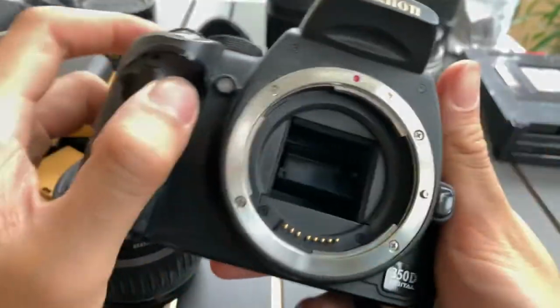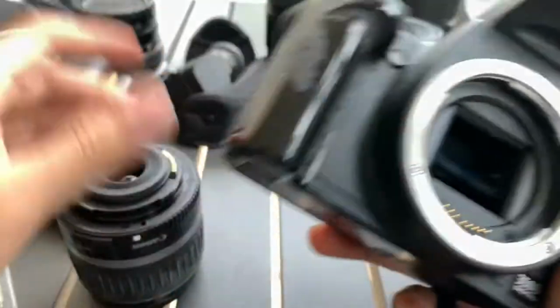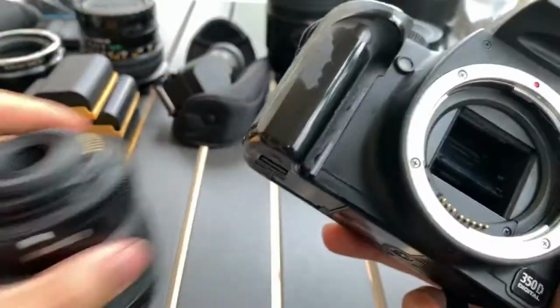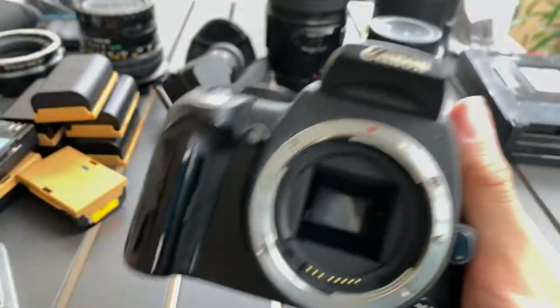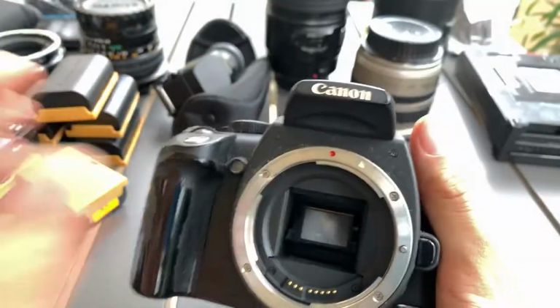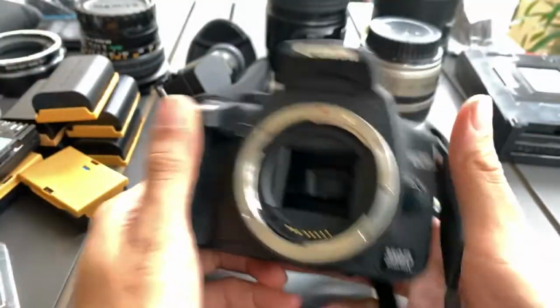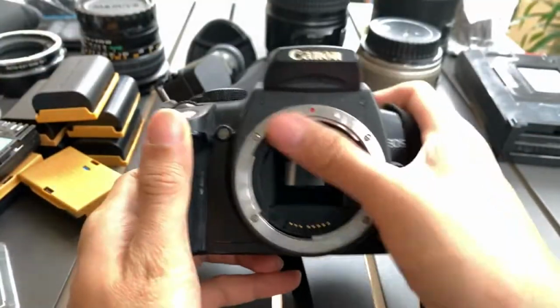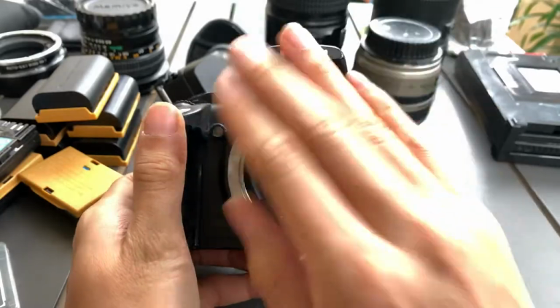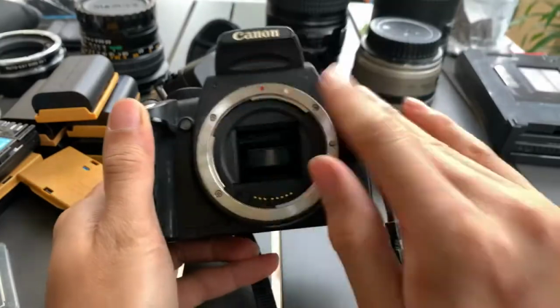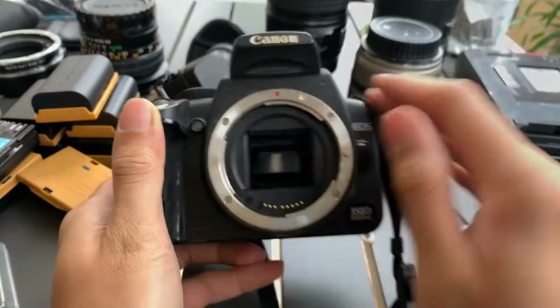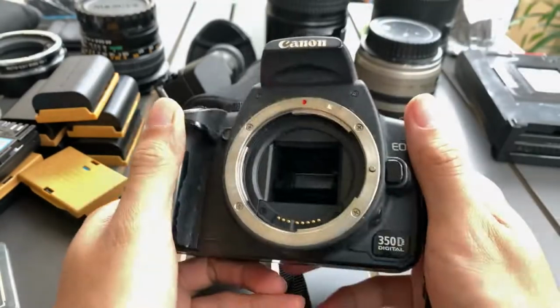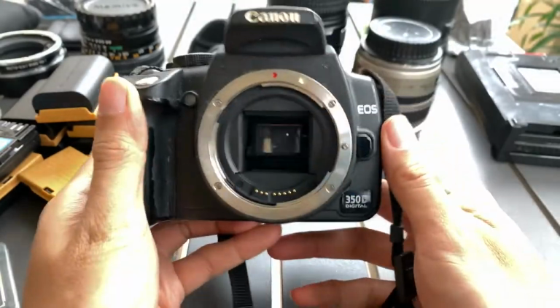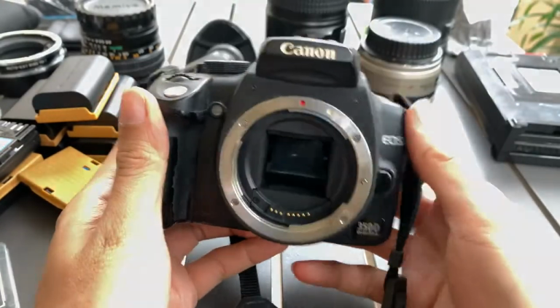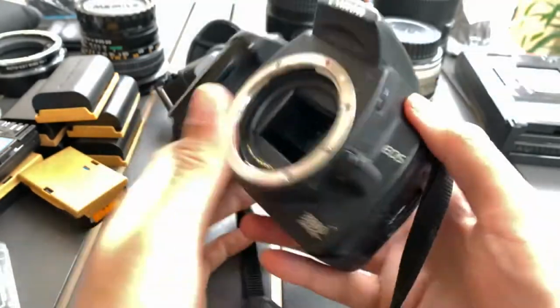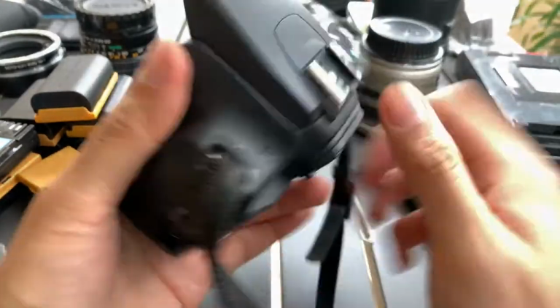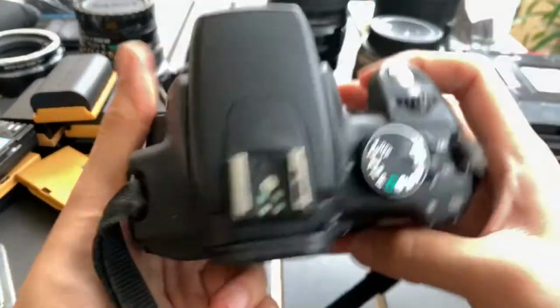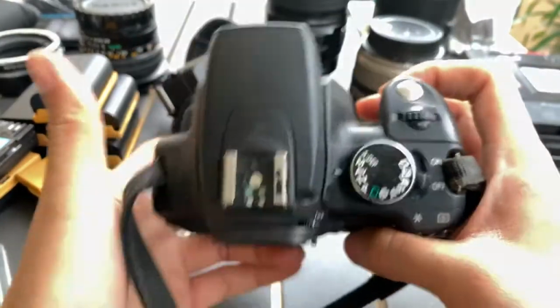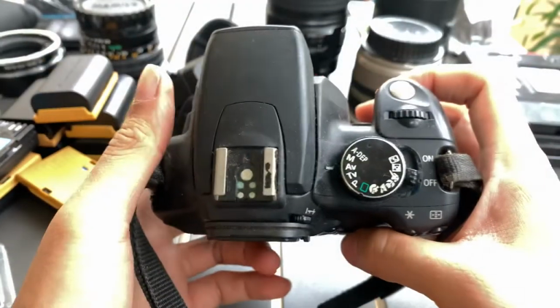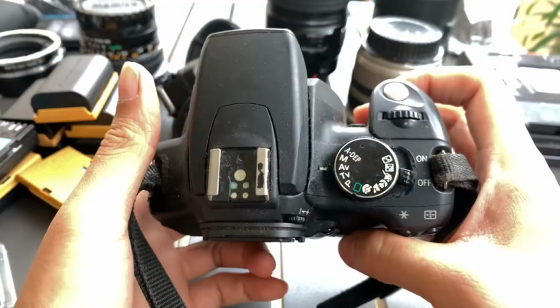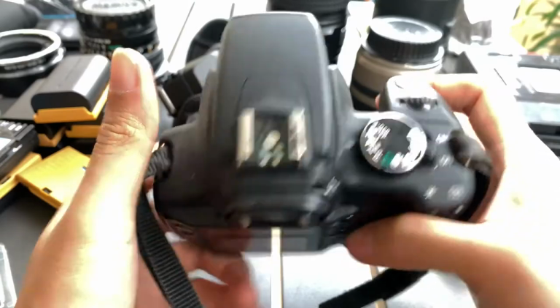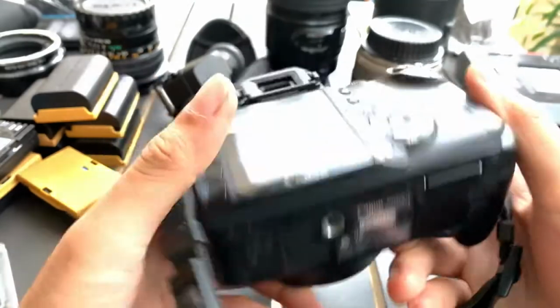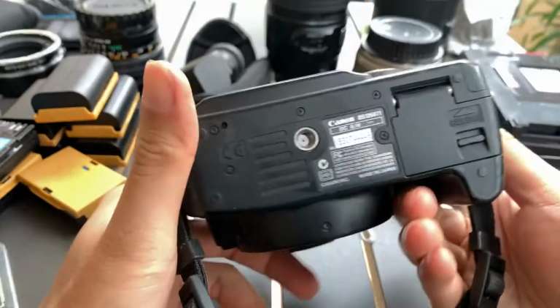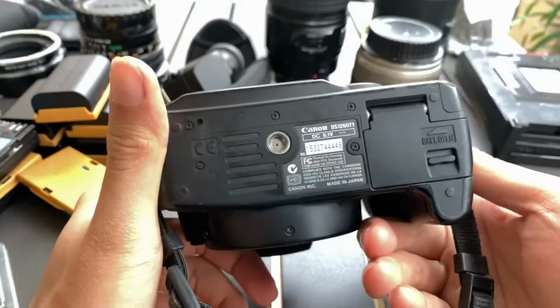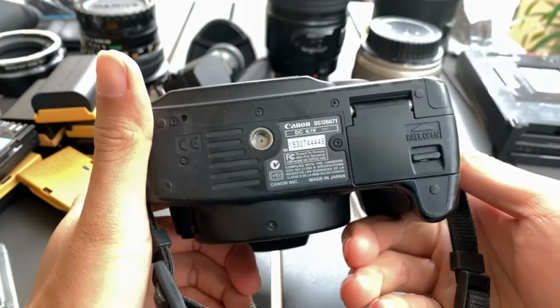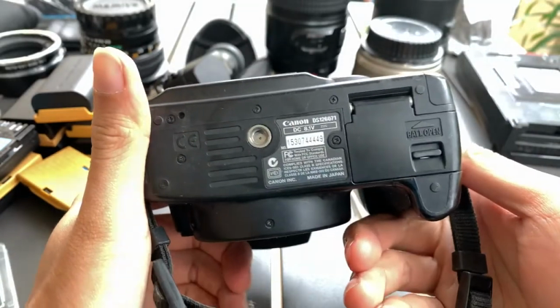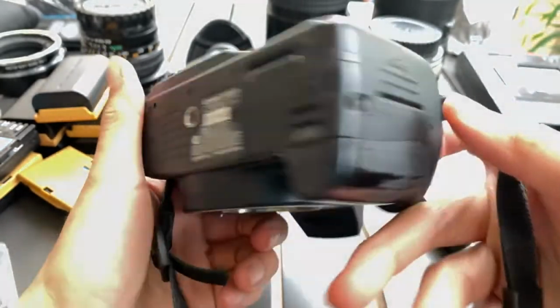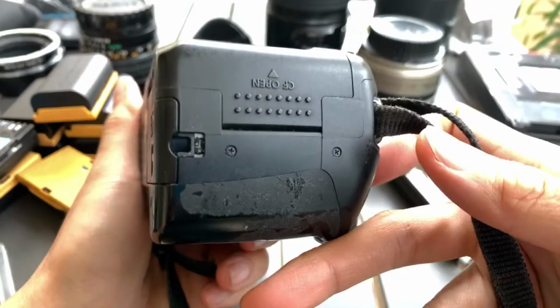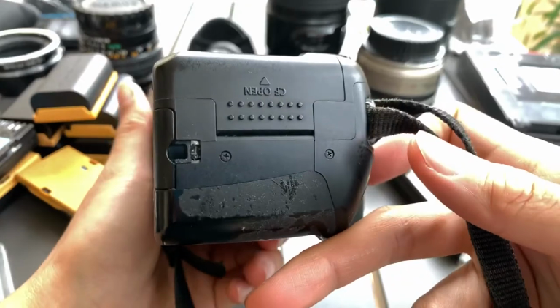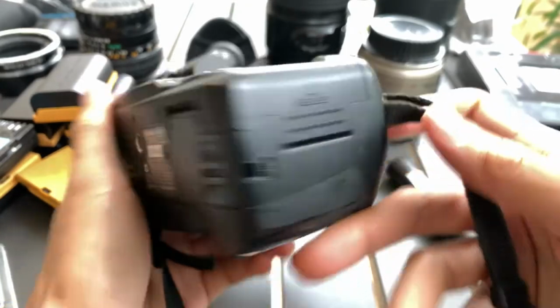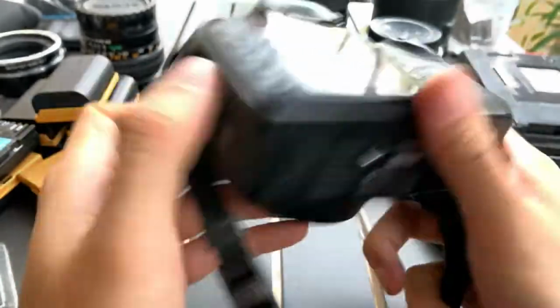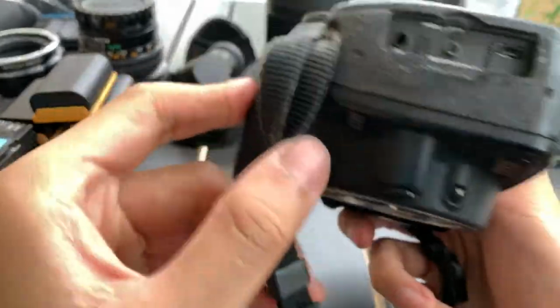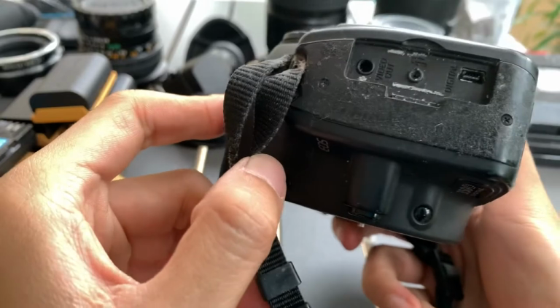These are the front. Top. Bottom. One side, the other side.